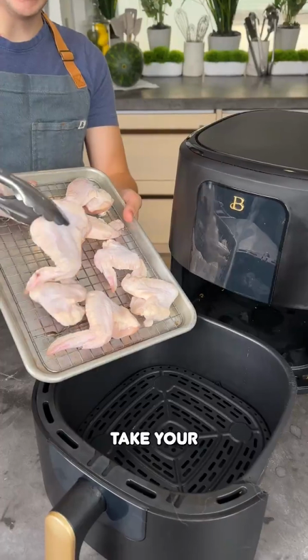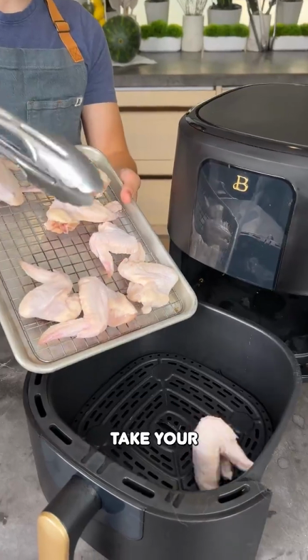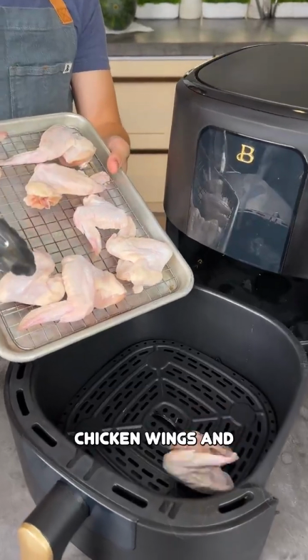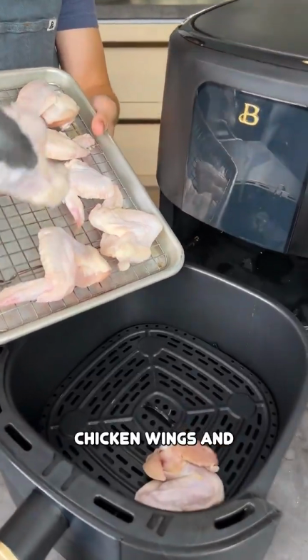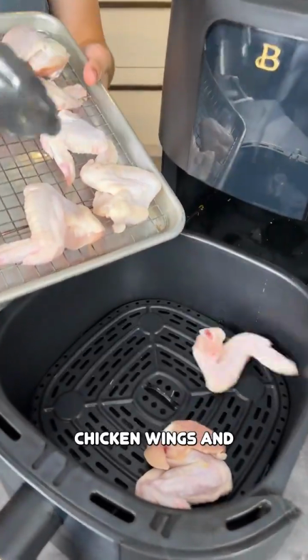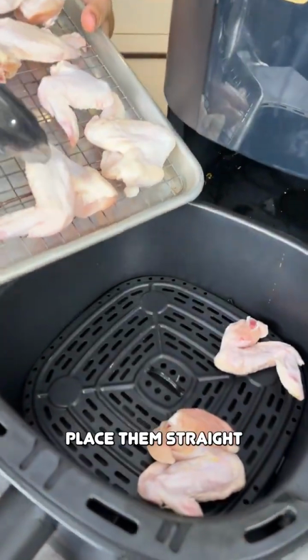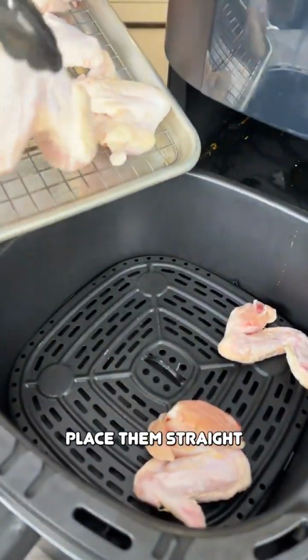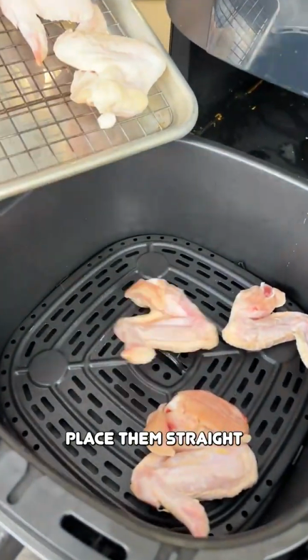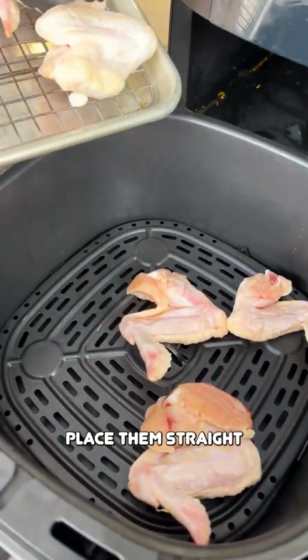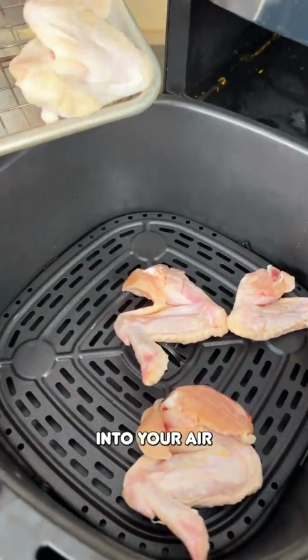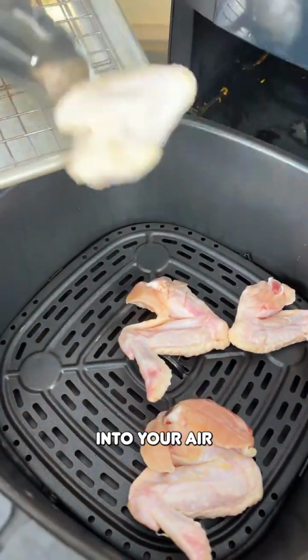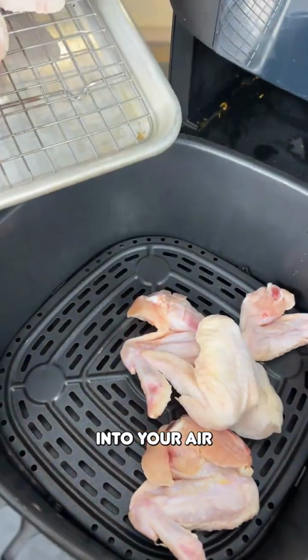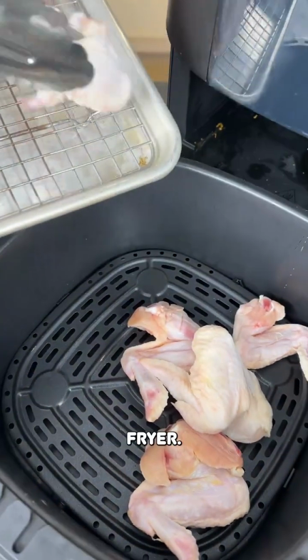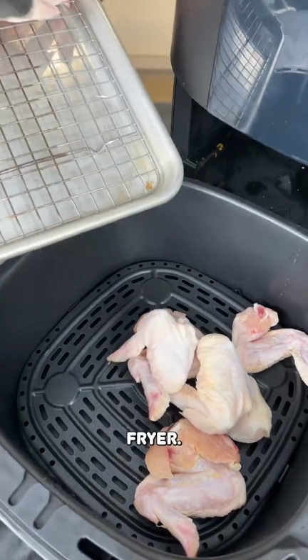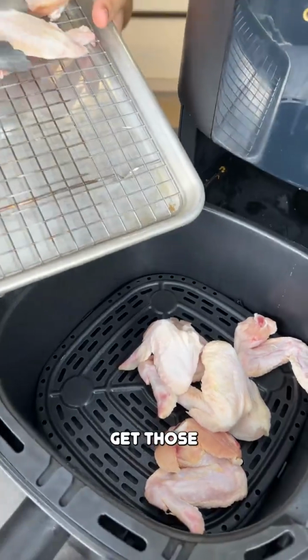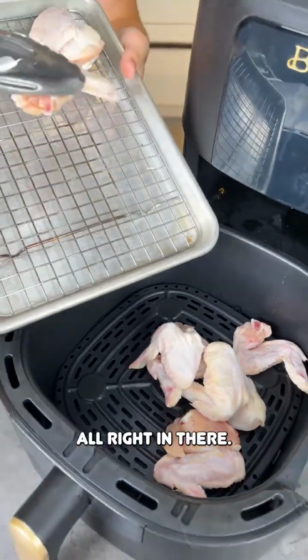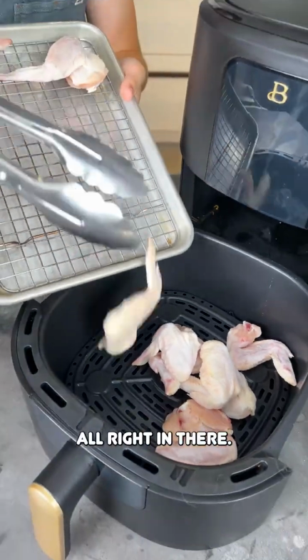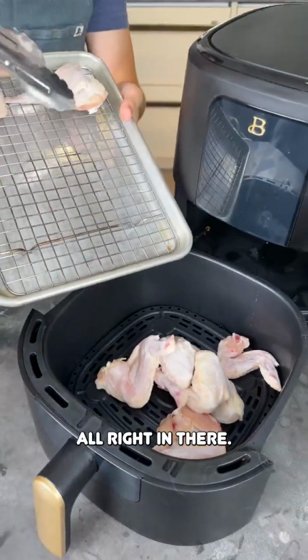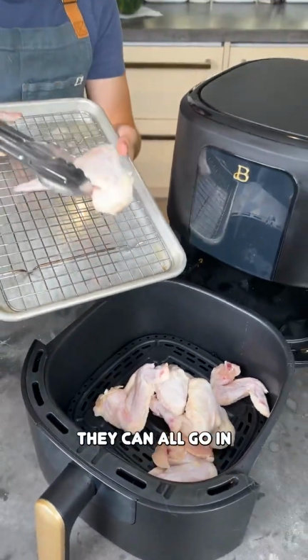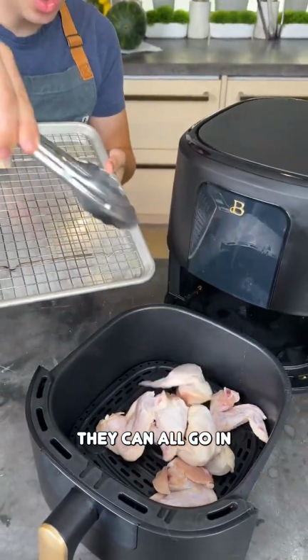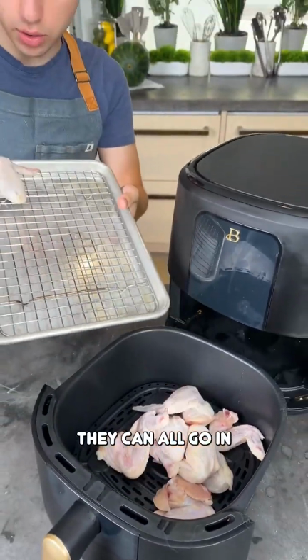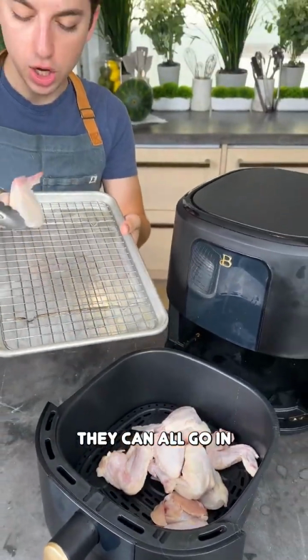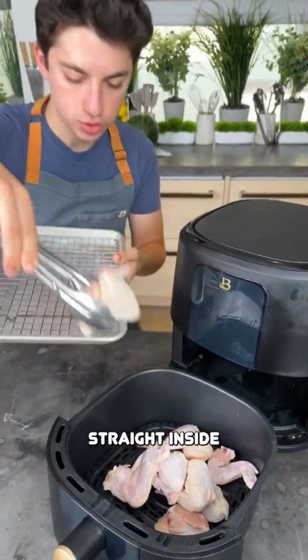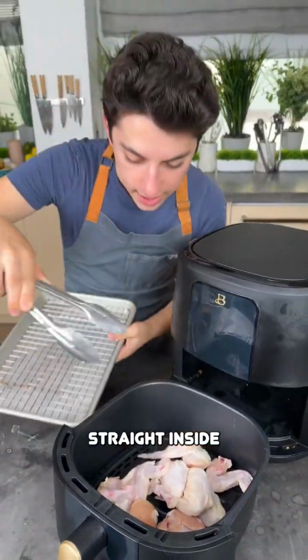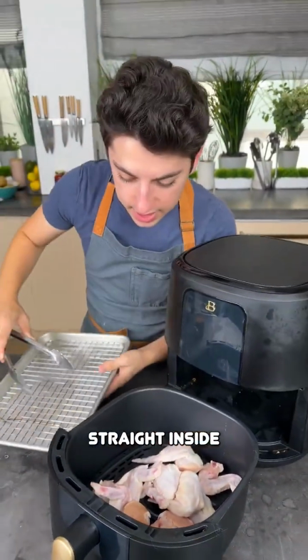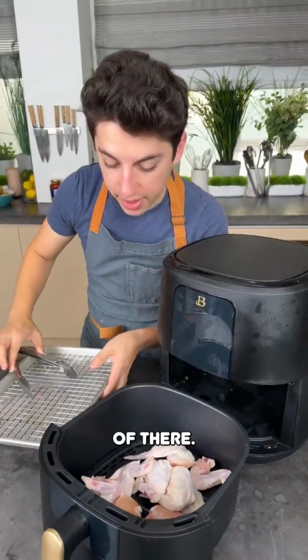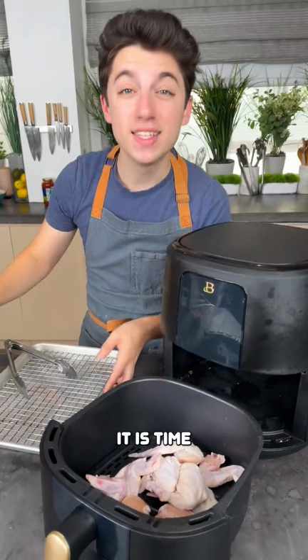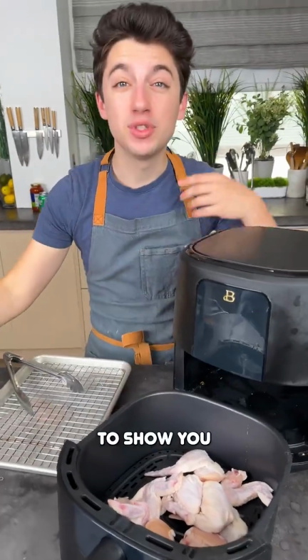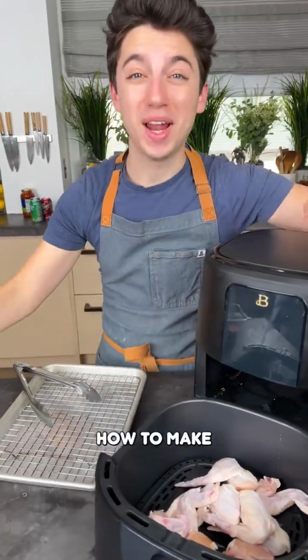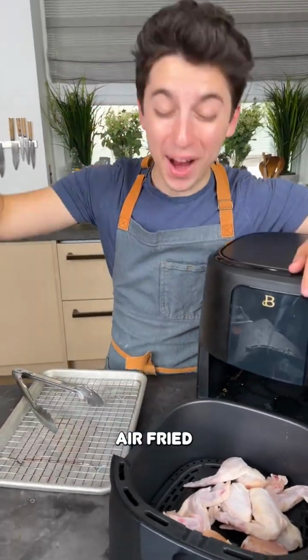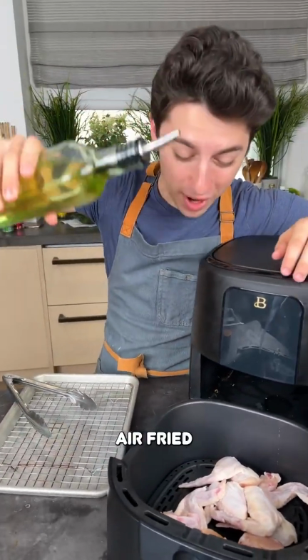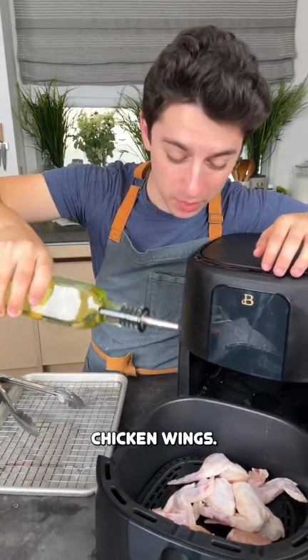Take your chicken wings and place them straight into your air fryer — get those all right in there. It is time to show you how to make air fried chicken wings.